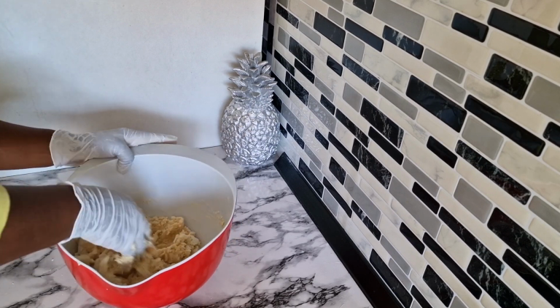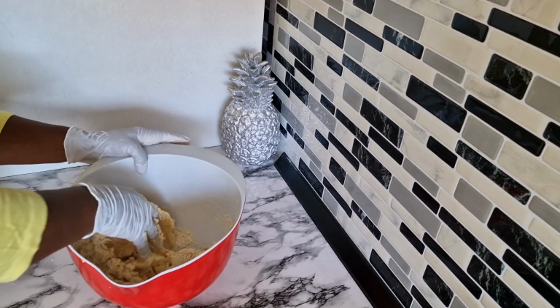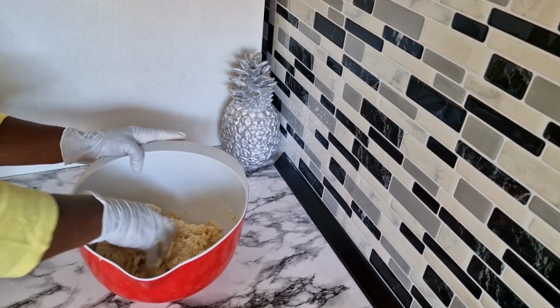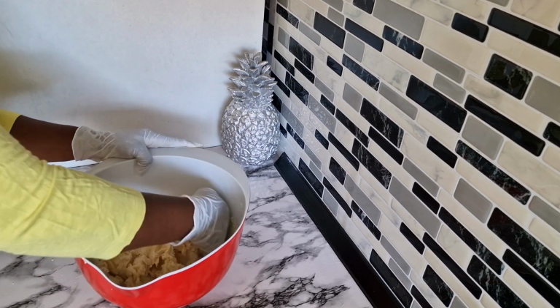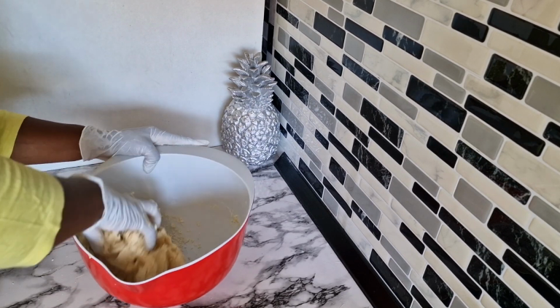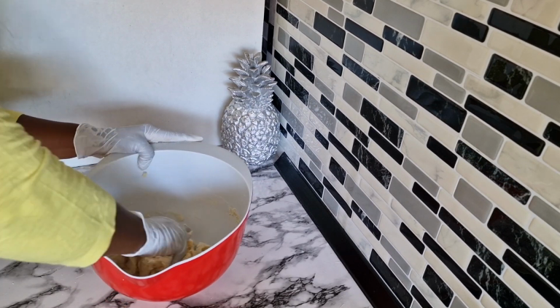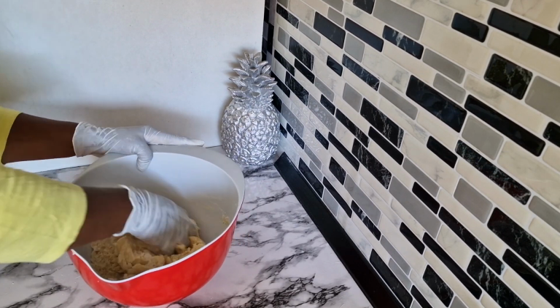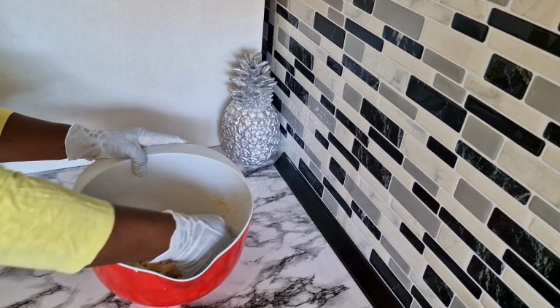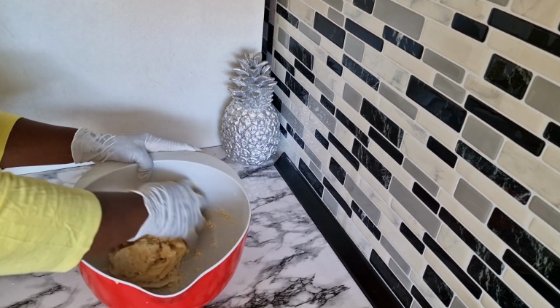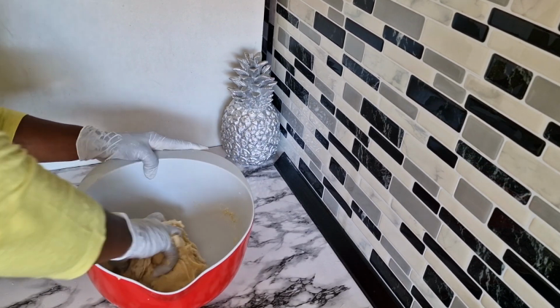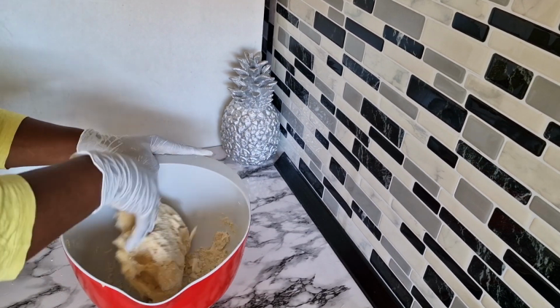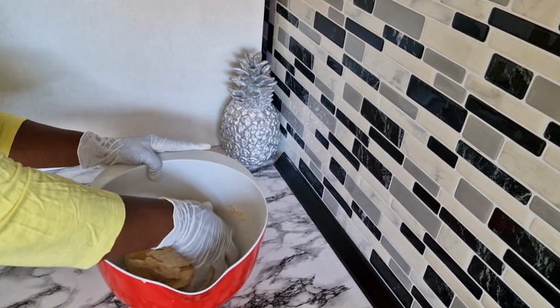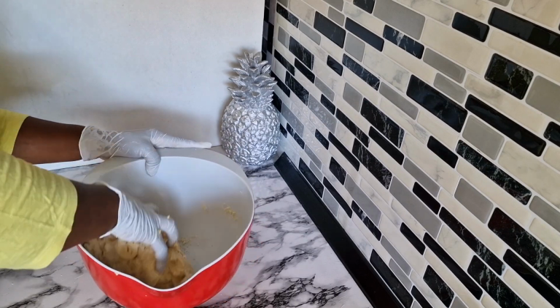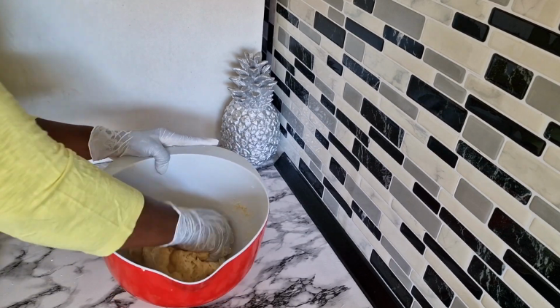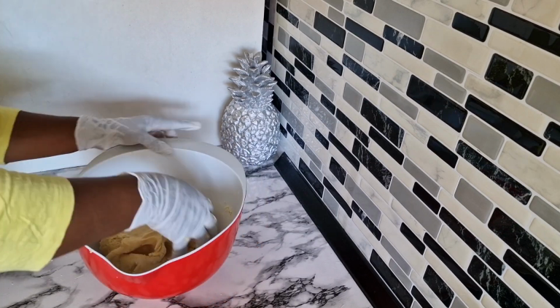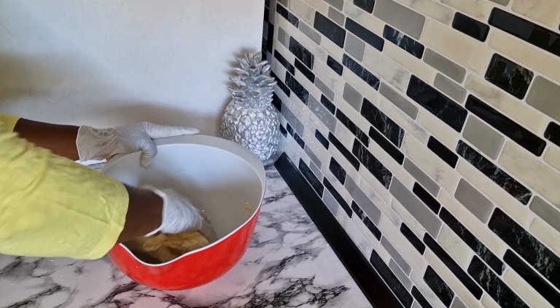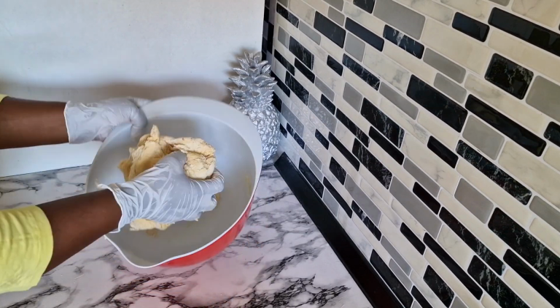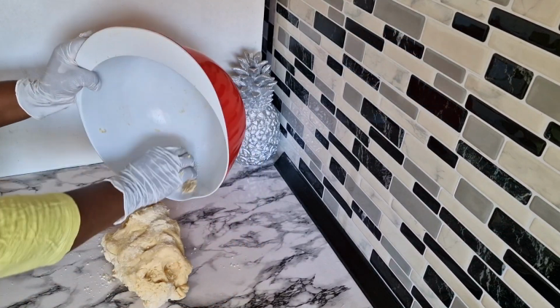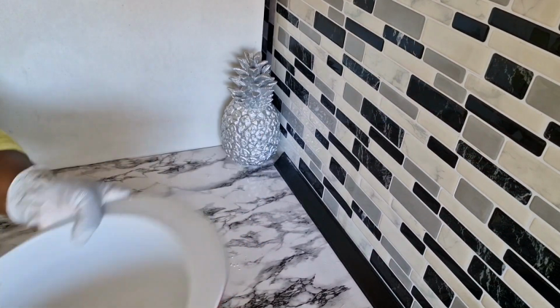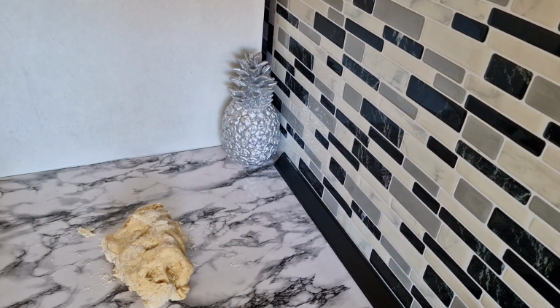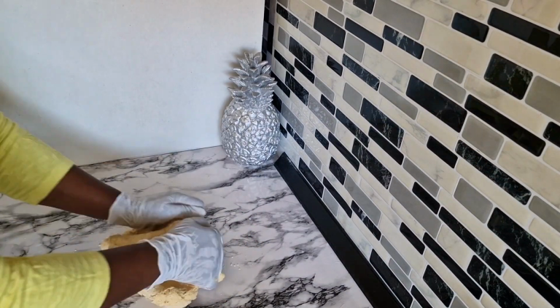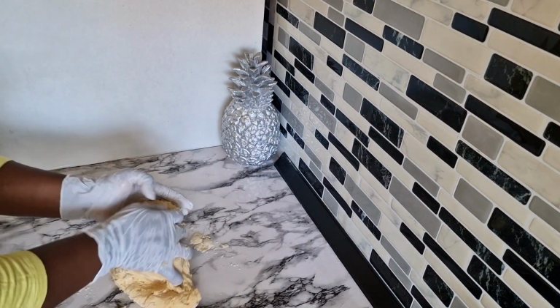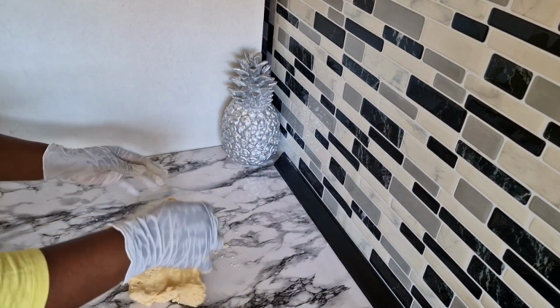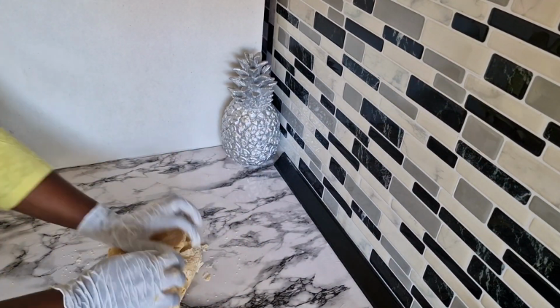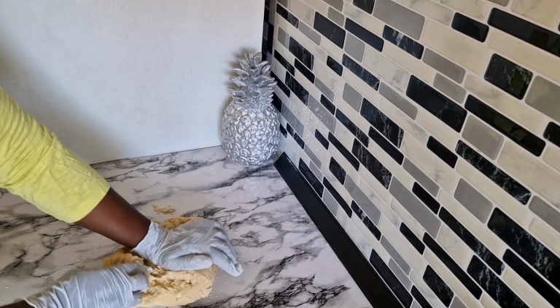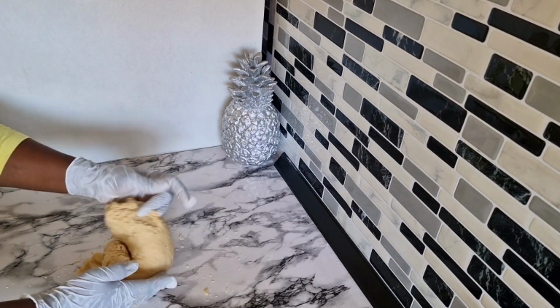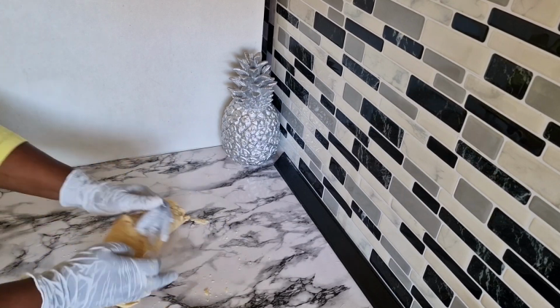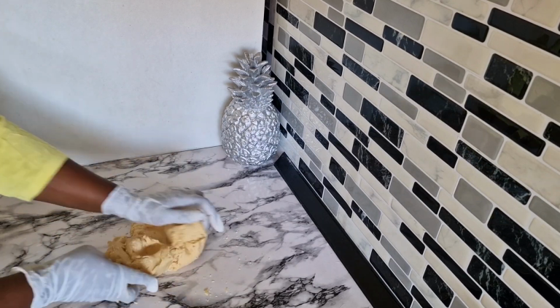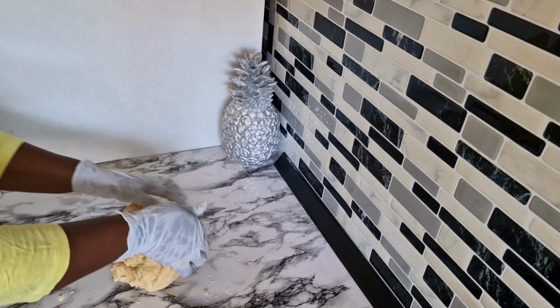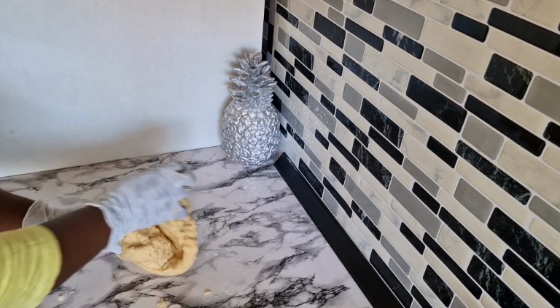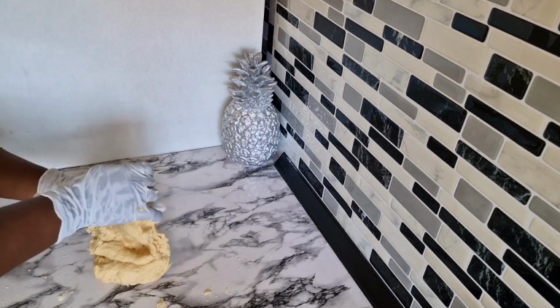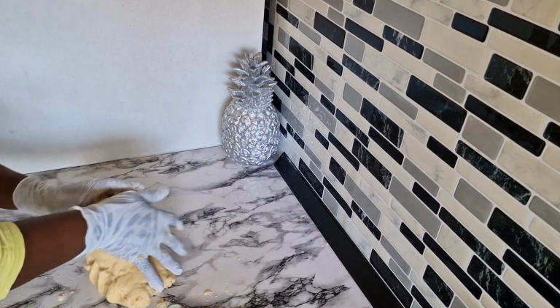I'm going to mix it for a few minutes, then transfer it into my working space and knead it. Once I achieve what I want, I'm going to cover it with a clean film and set it aside. Then I'm going to prepare the filling for the fish pie.